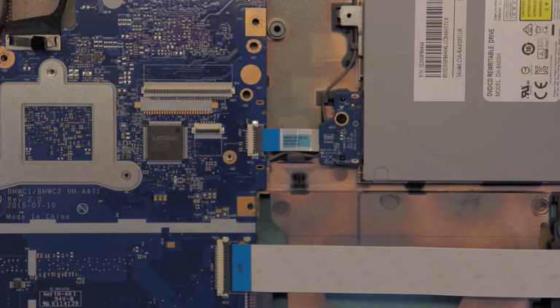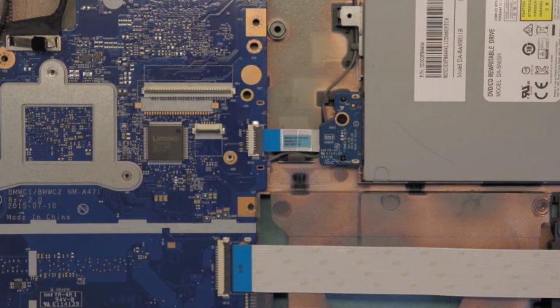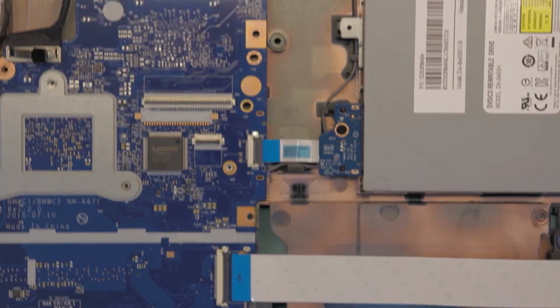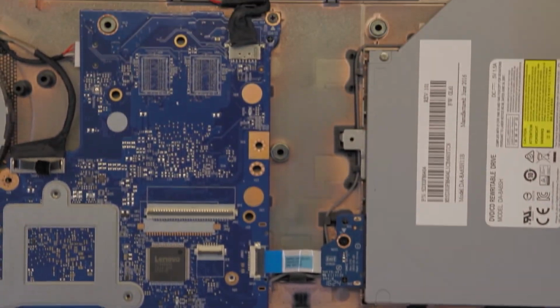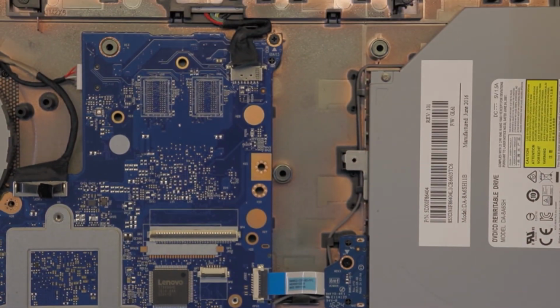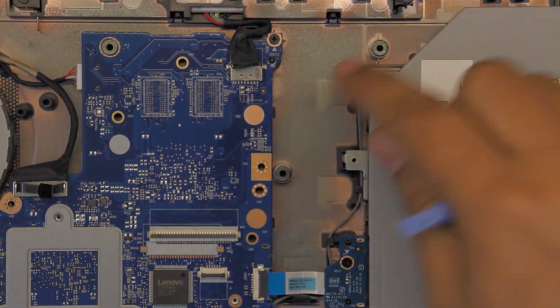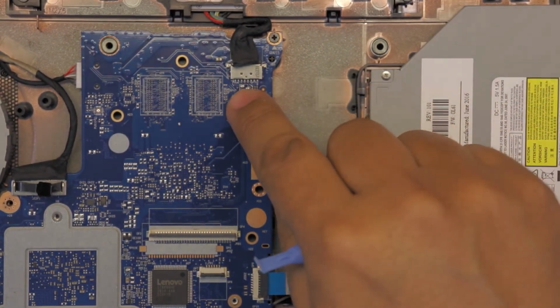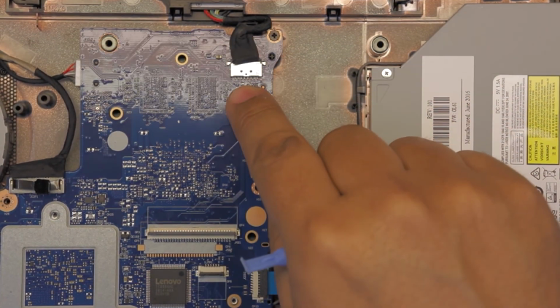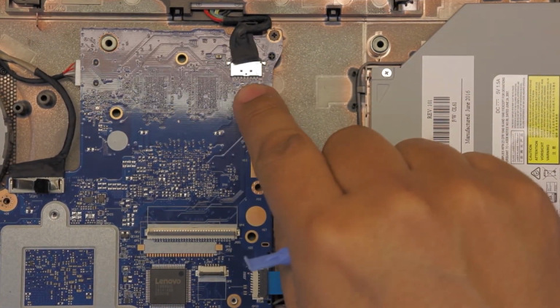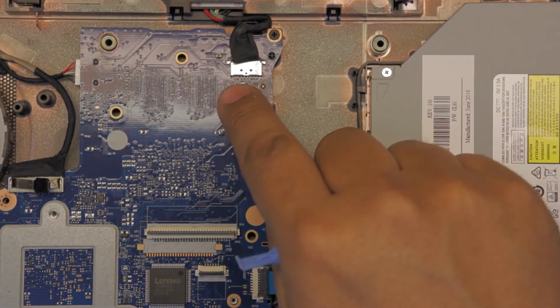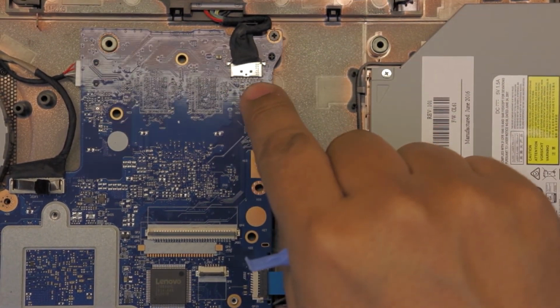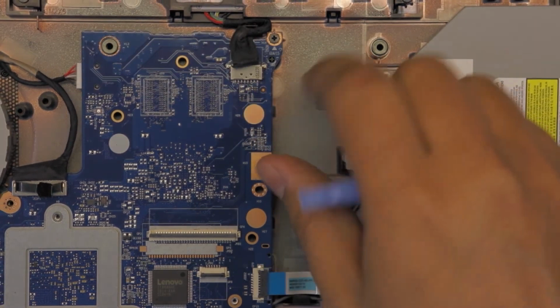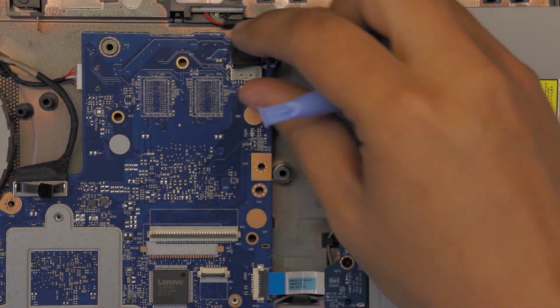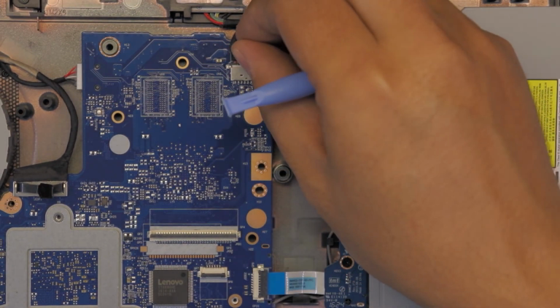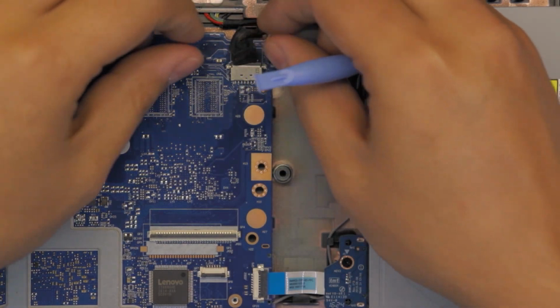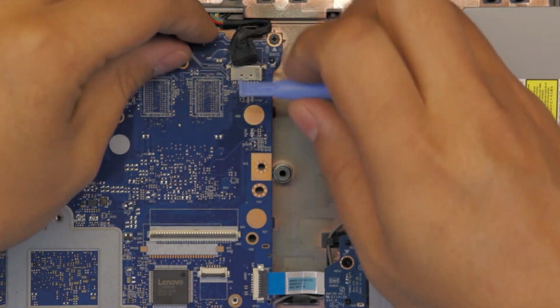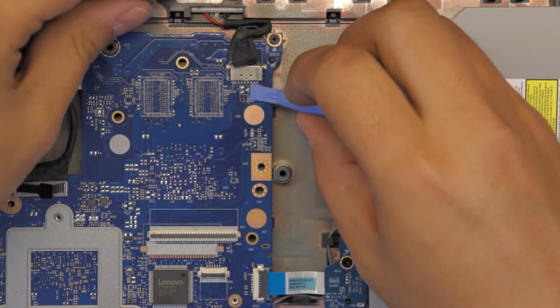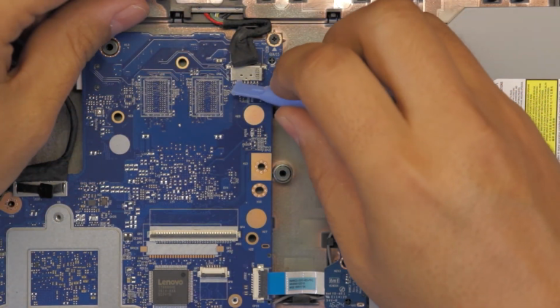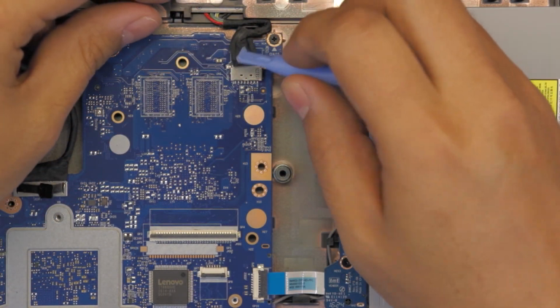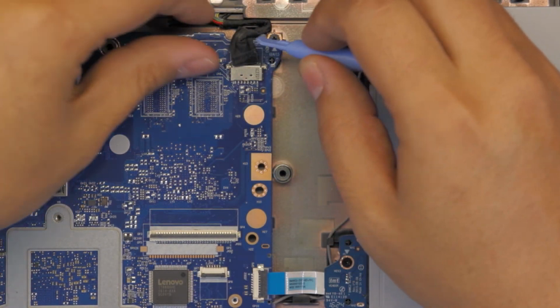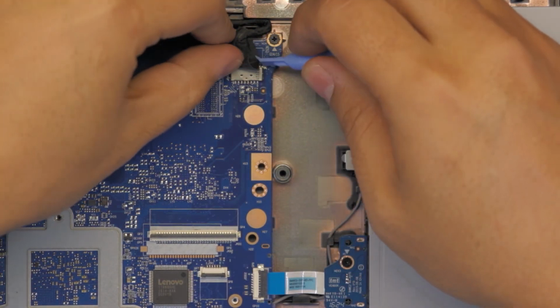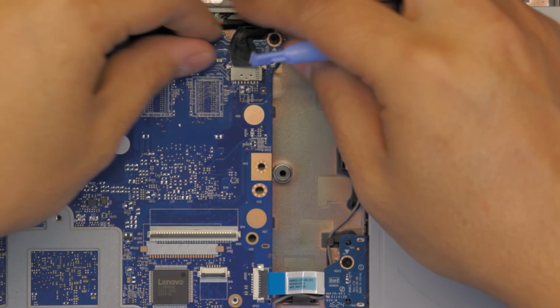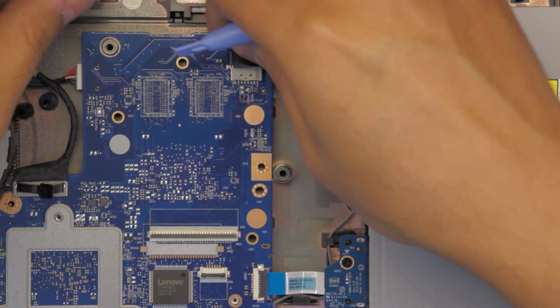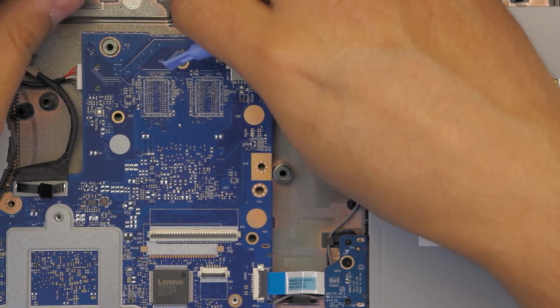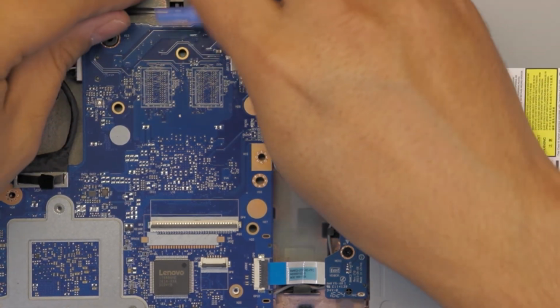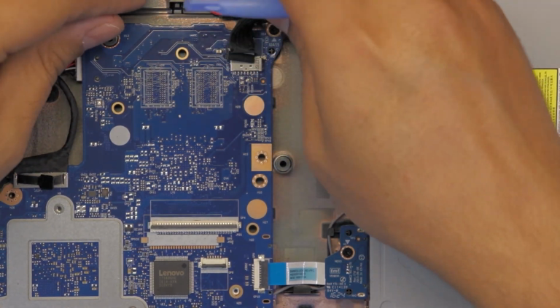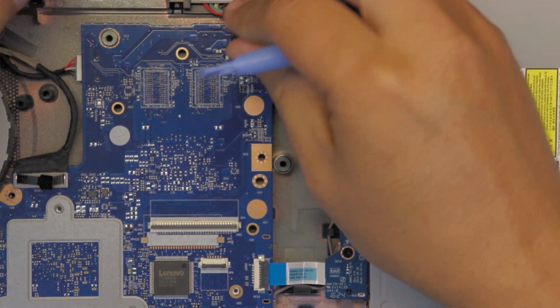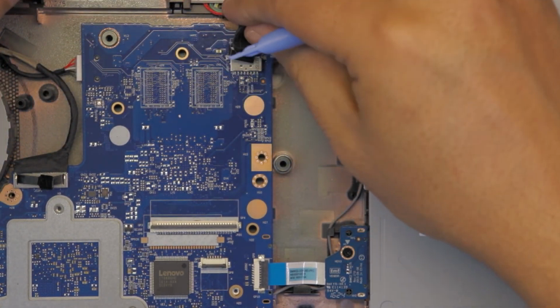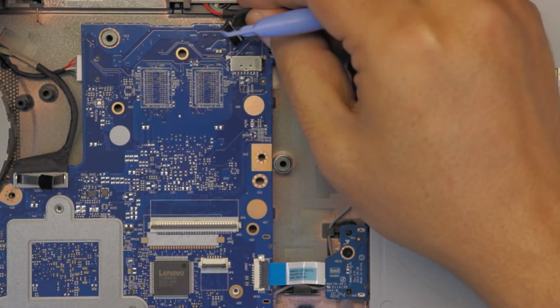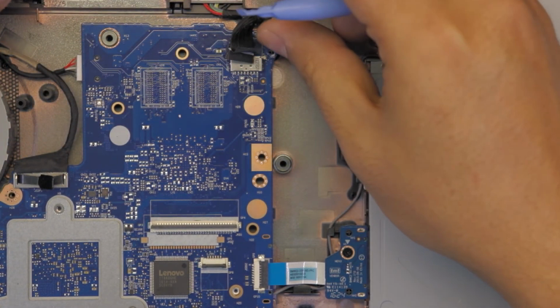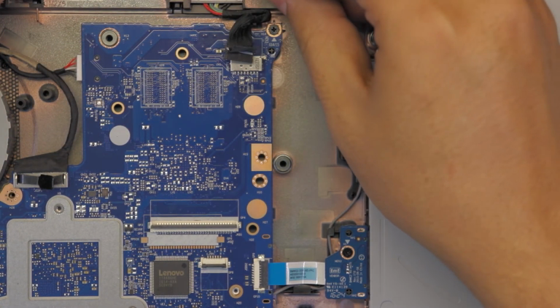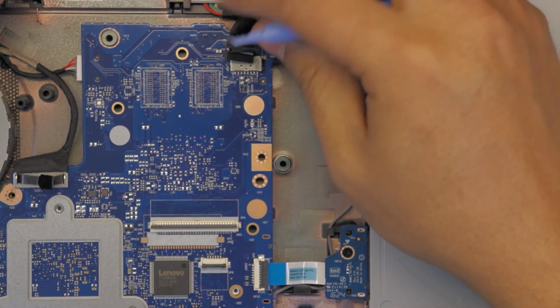You can see those pins right there — you don't want to short those pins. Always make sure you use plastic to lift up the tape. Then unhook the cable by pulling it towards the battery.